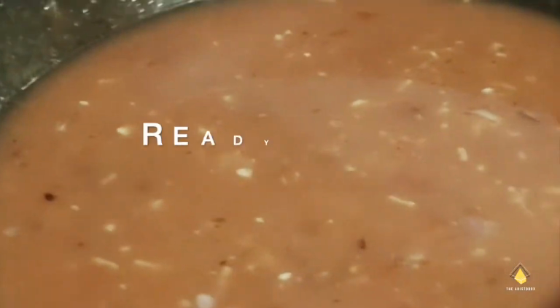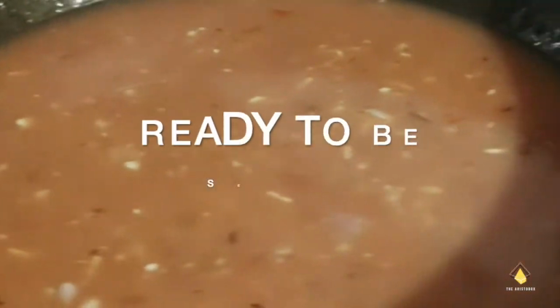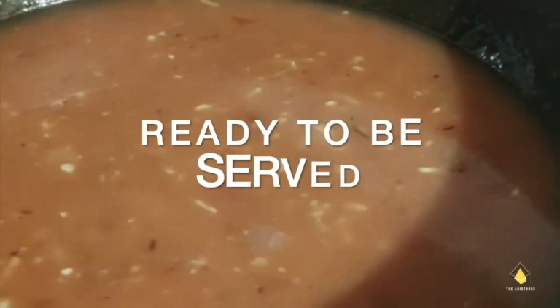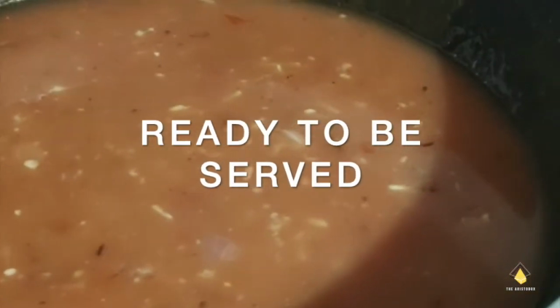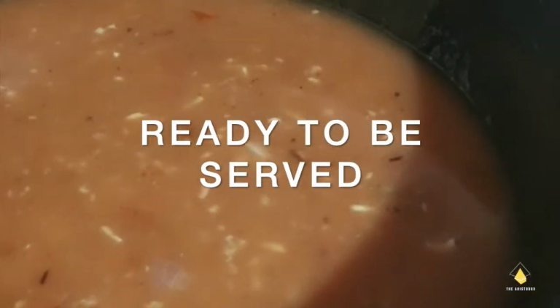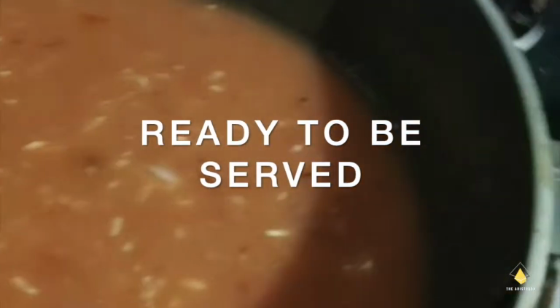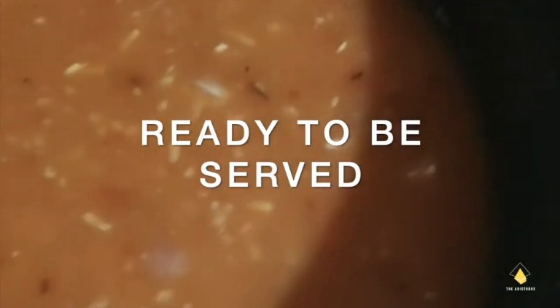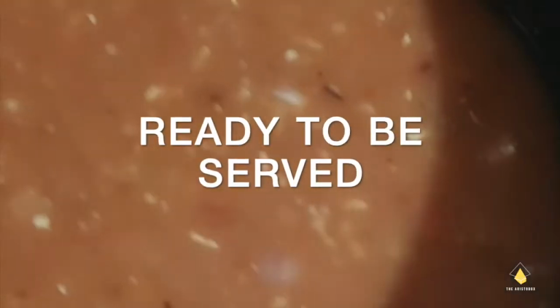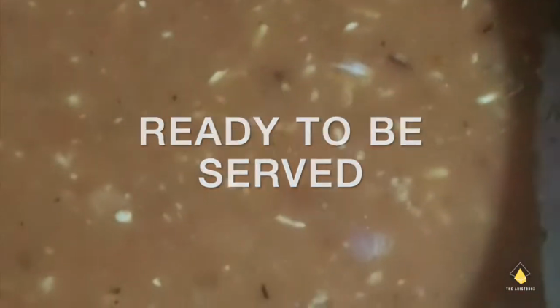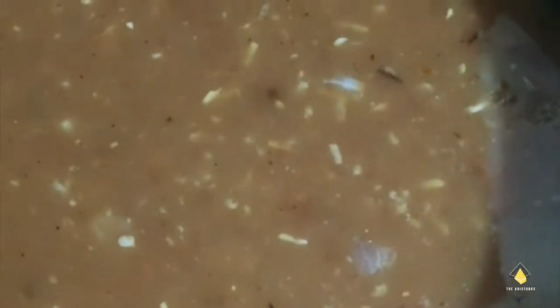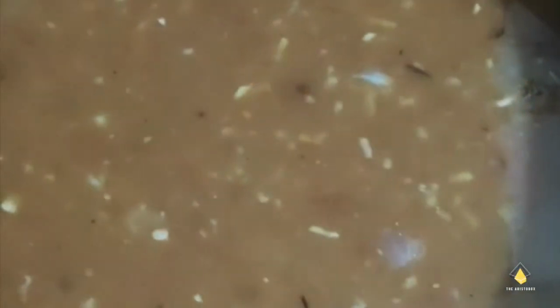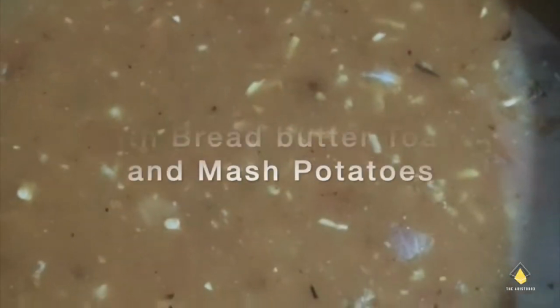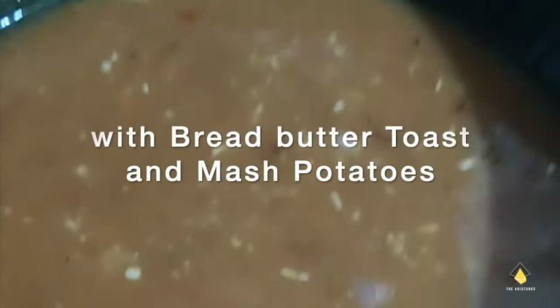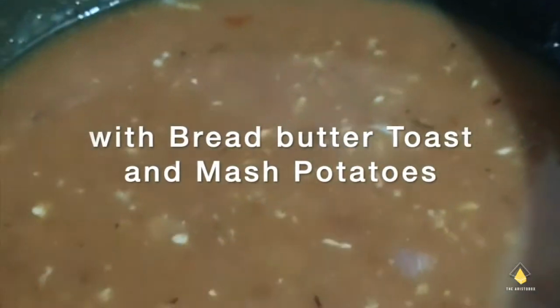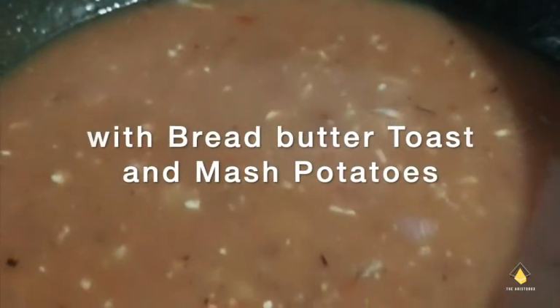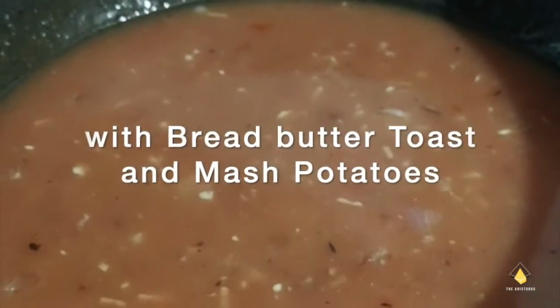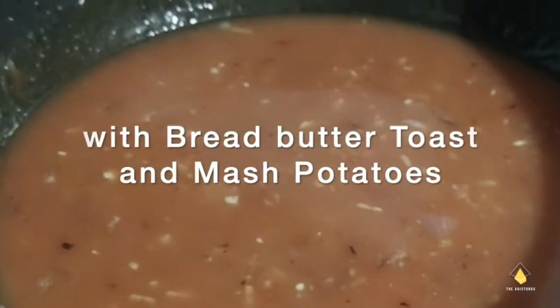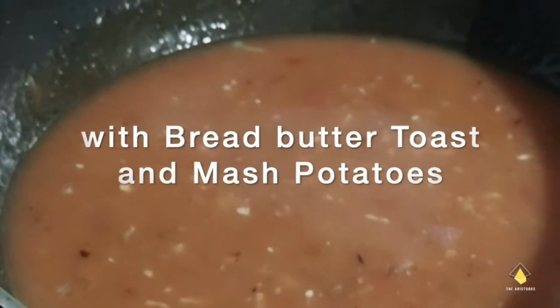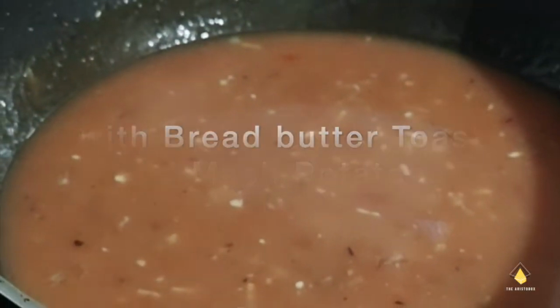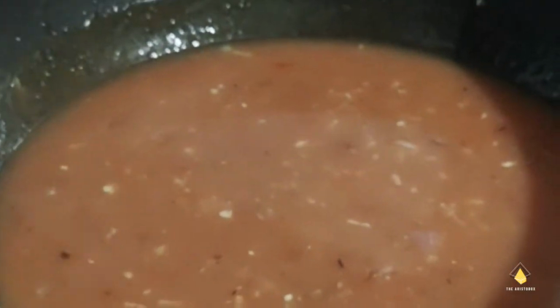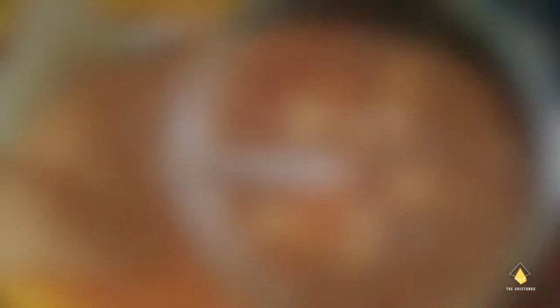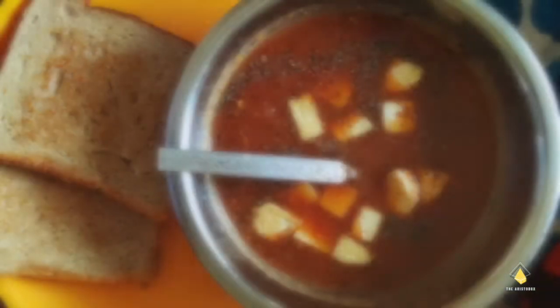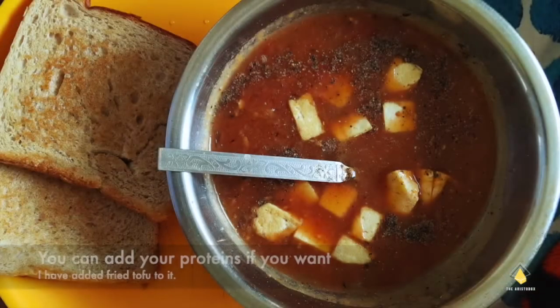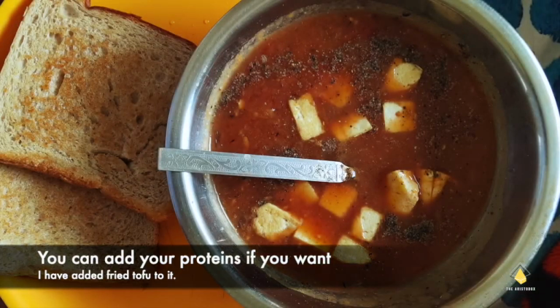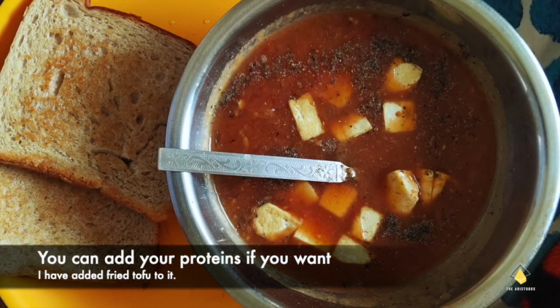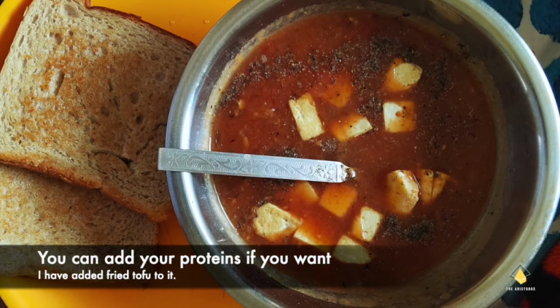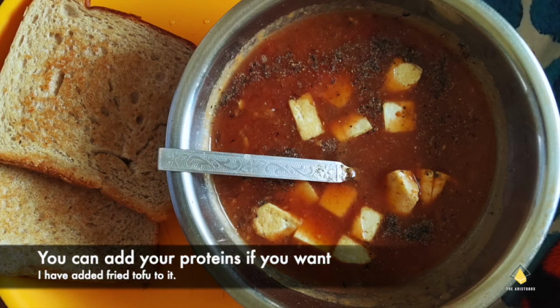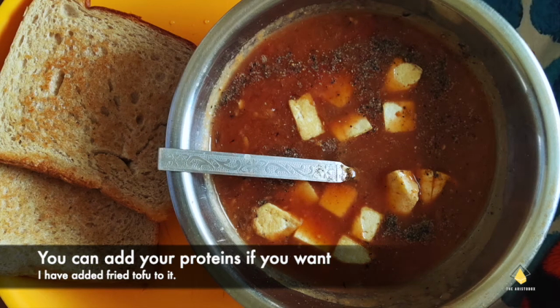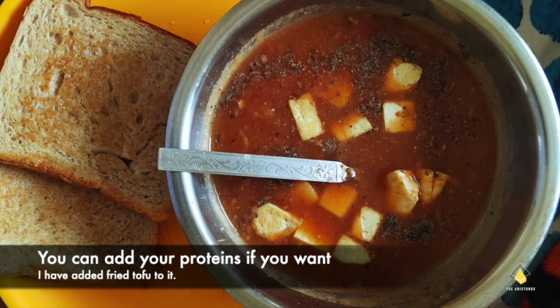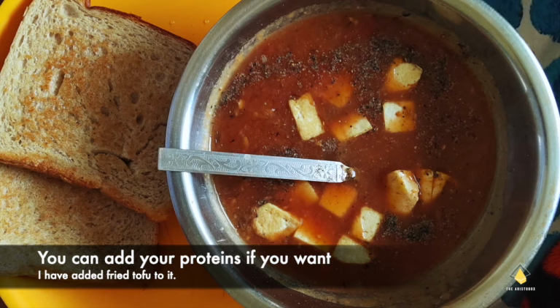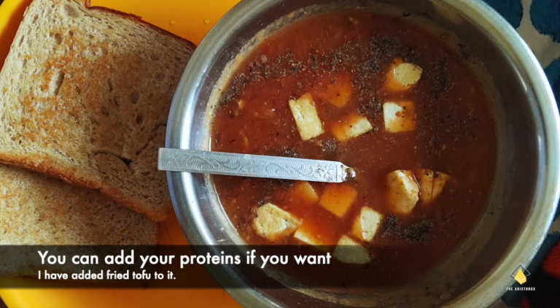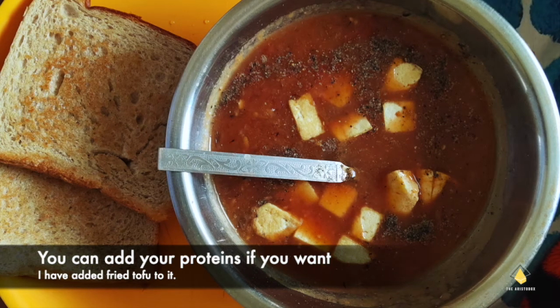The soup is completely ready to be served, and I'm going to have this with red butter toast and mashed potatoes. You can add your favorite proteins or you can even add fried bread to the soup.